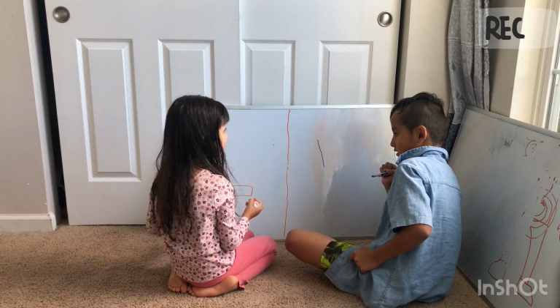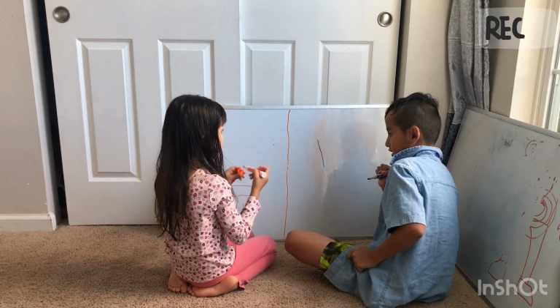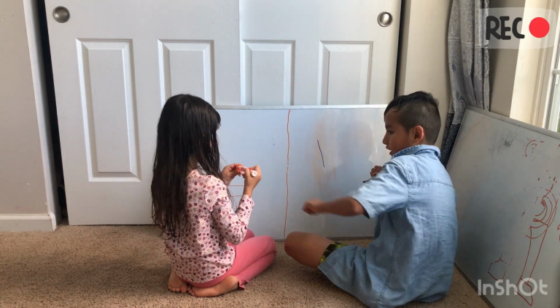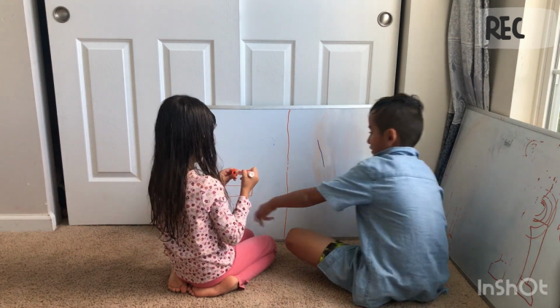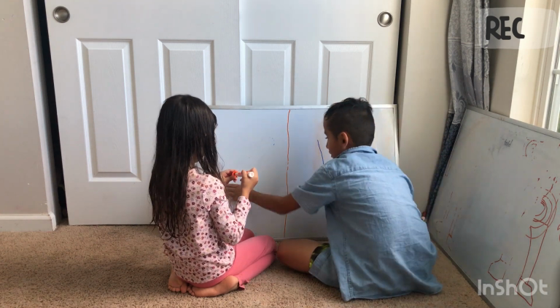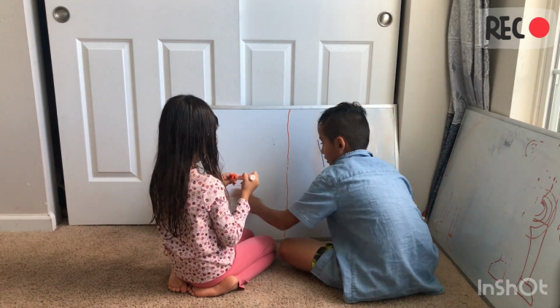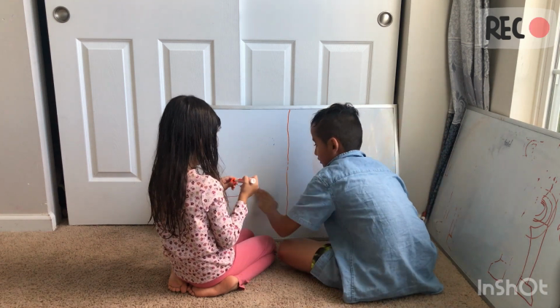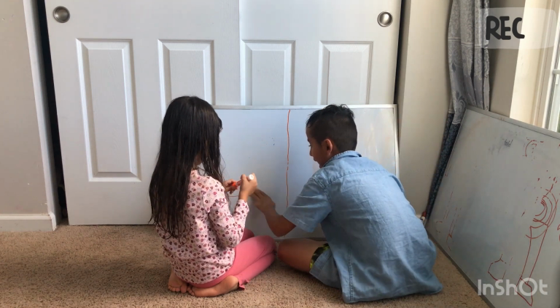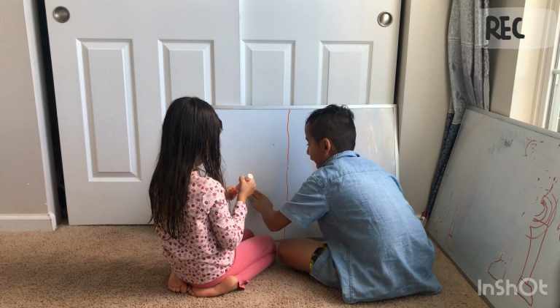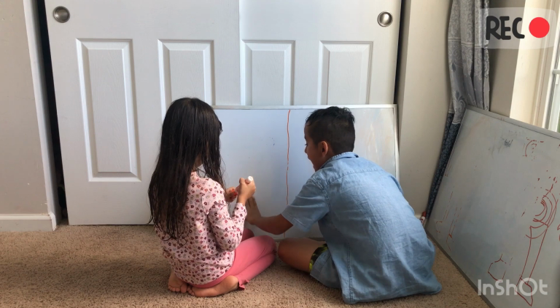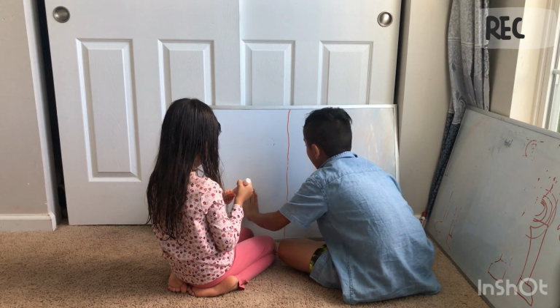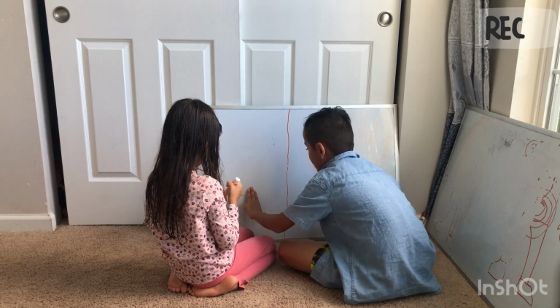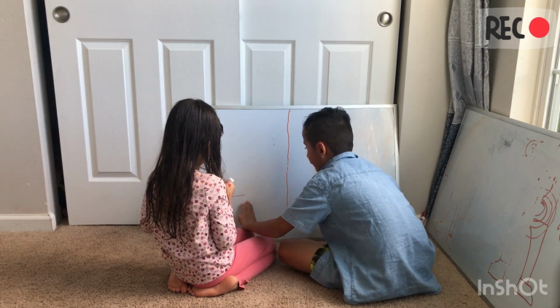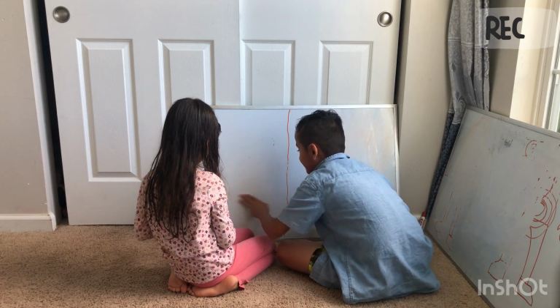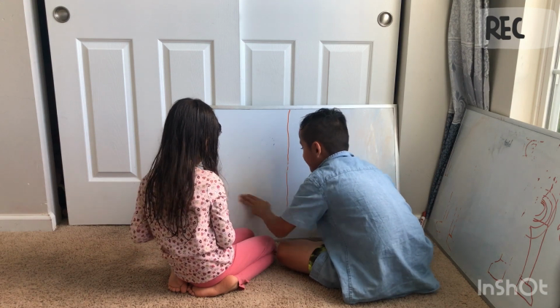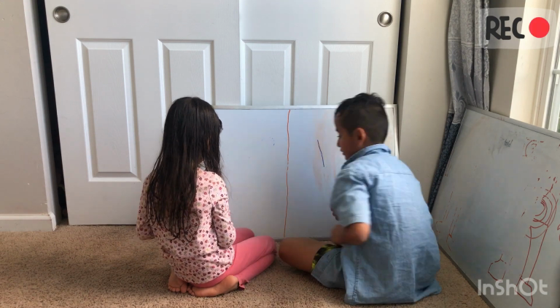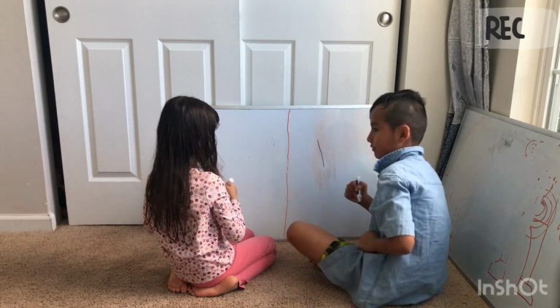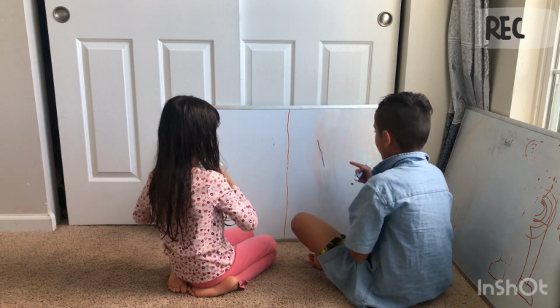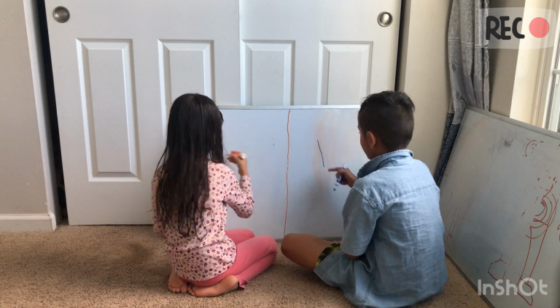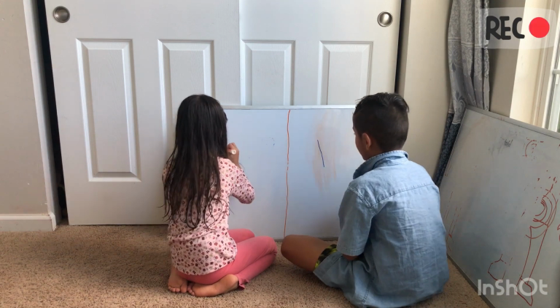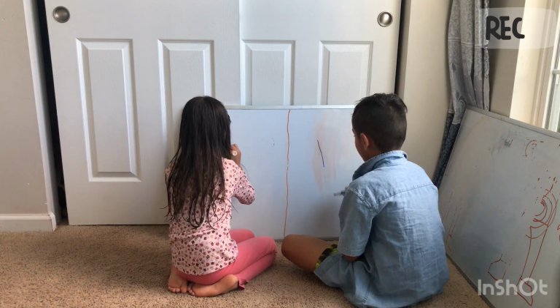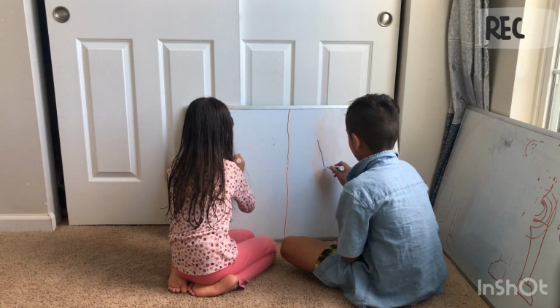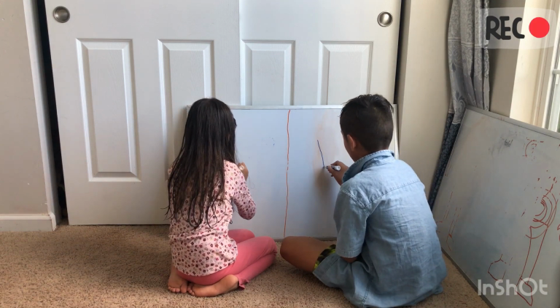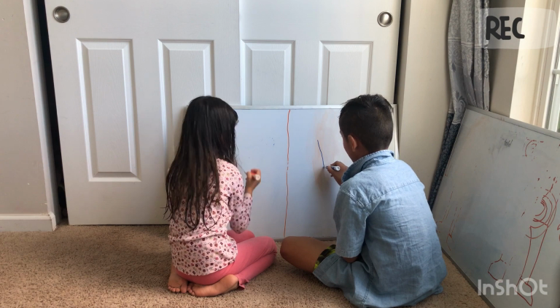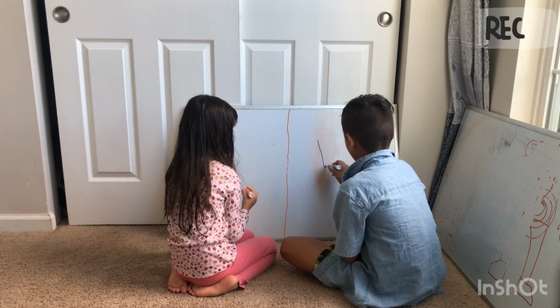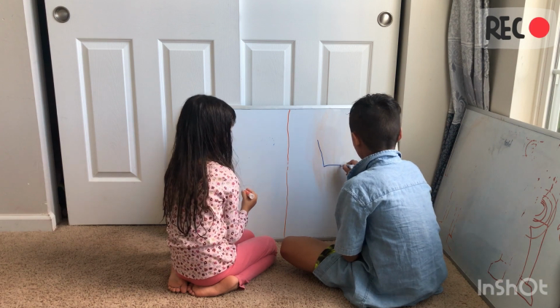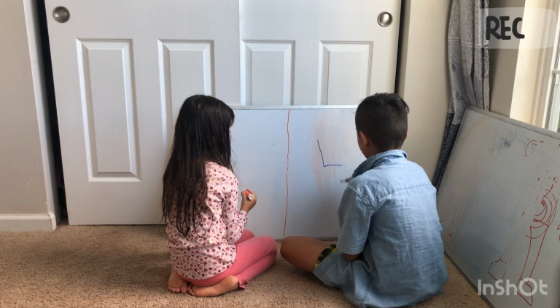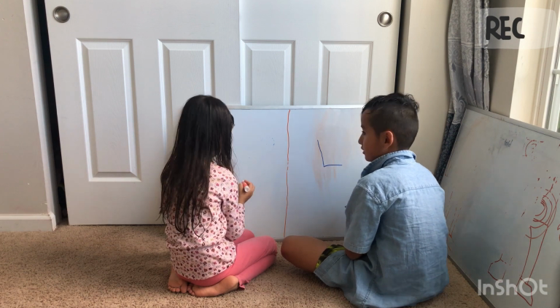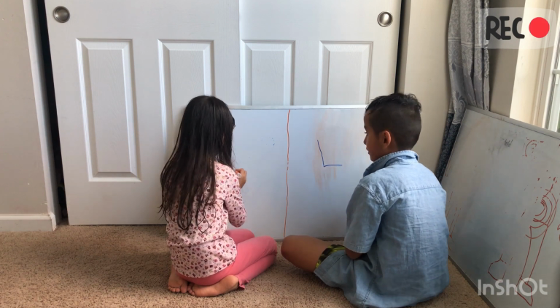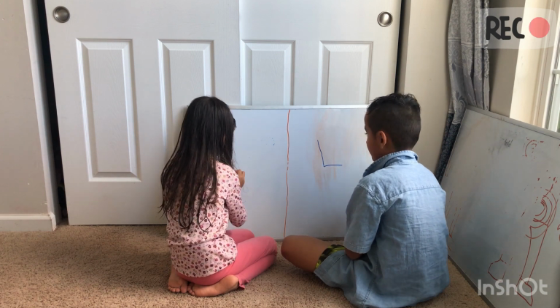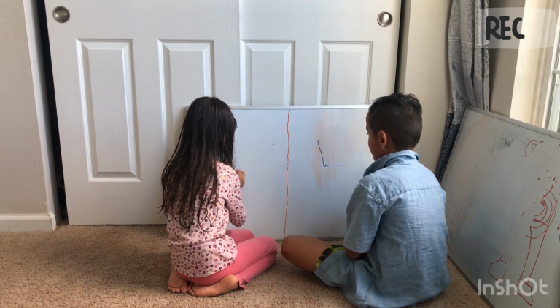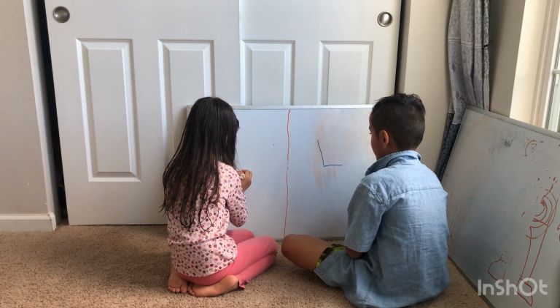Oopsie, it's okay, Aries. Kyle gets on liney. Draw a V. And then a line.